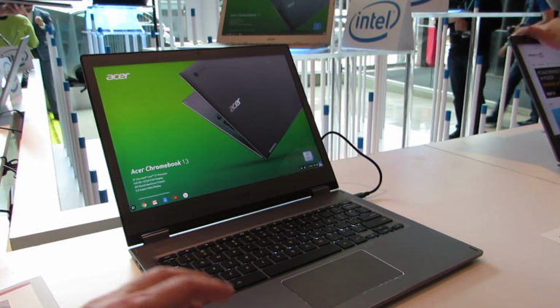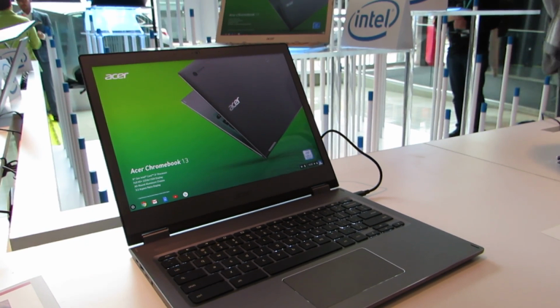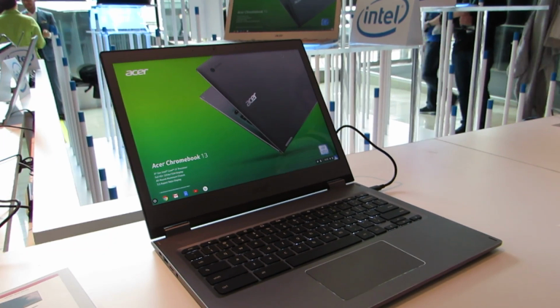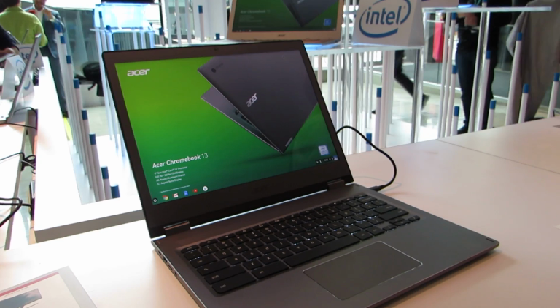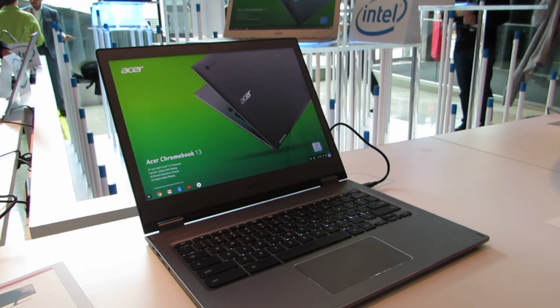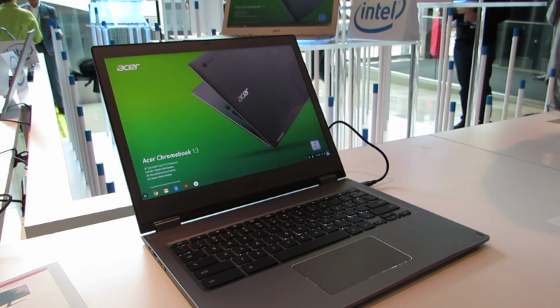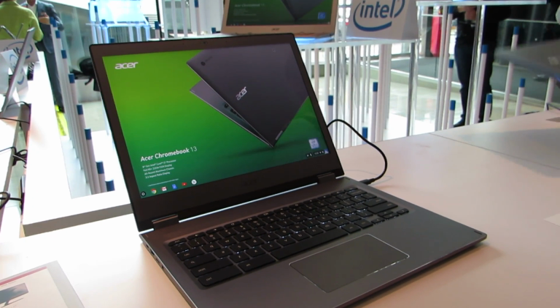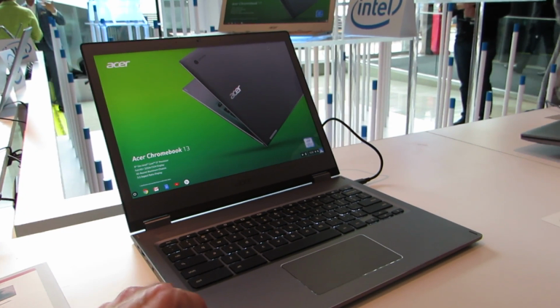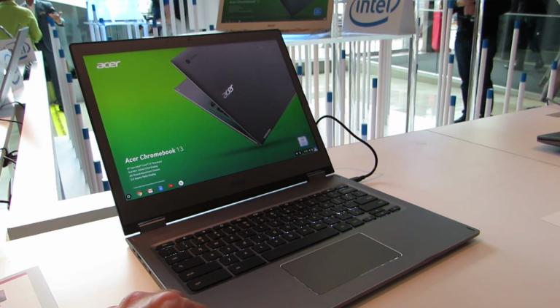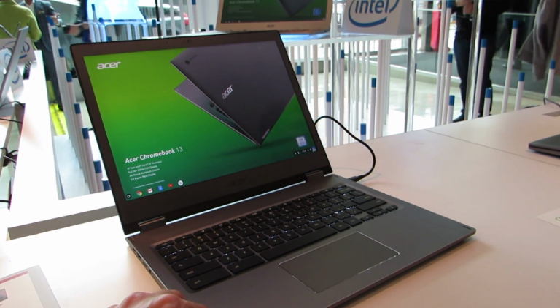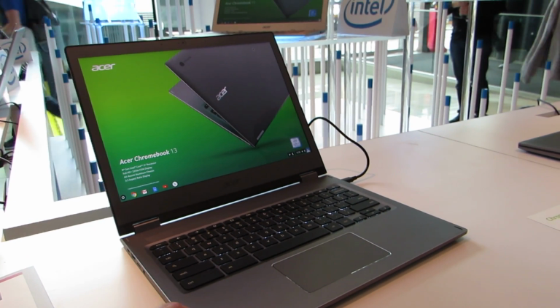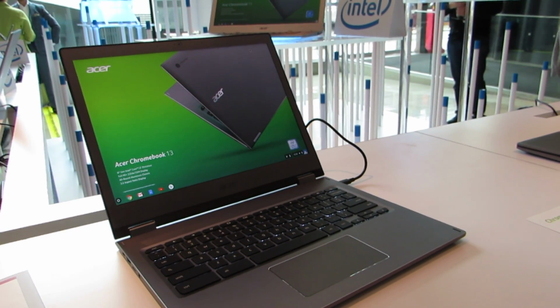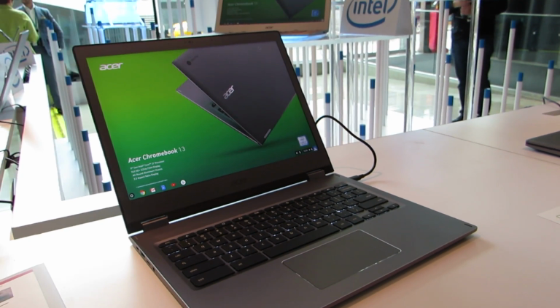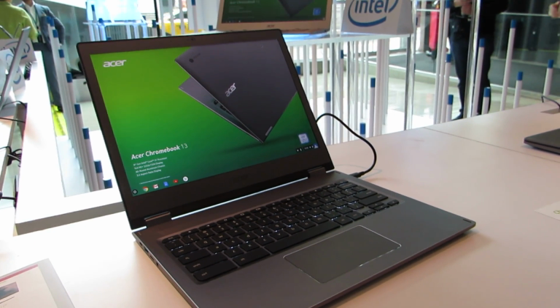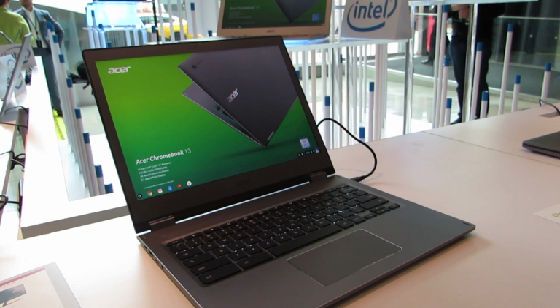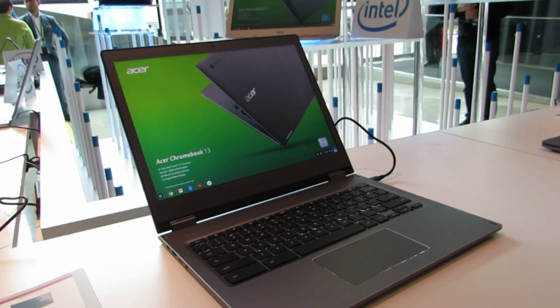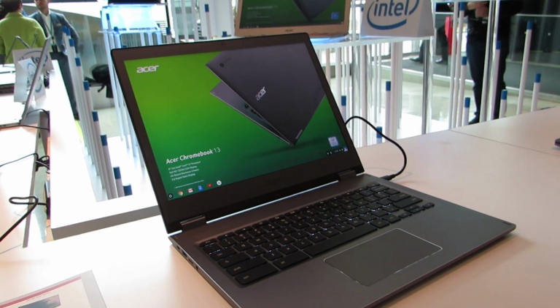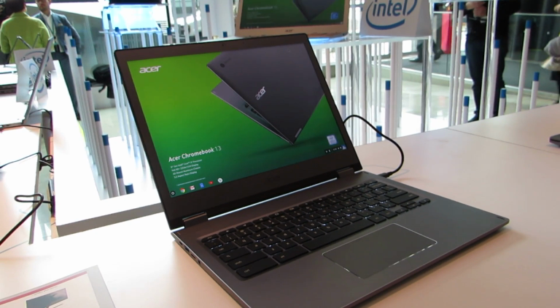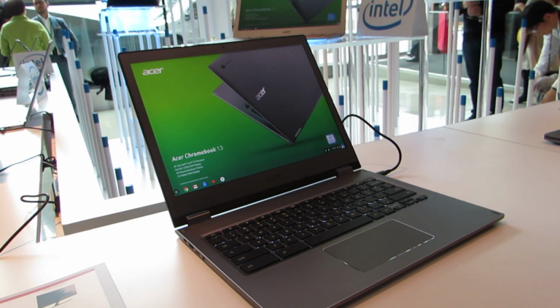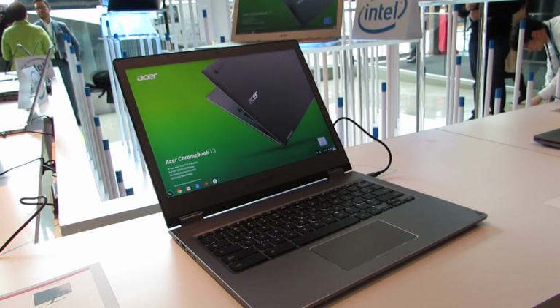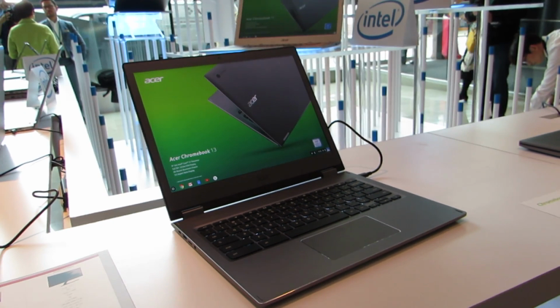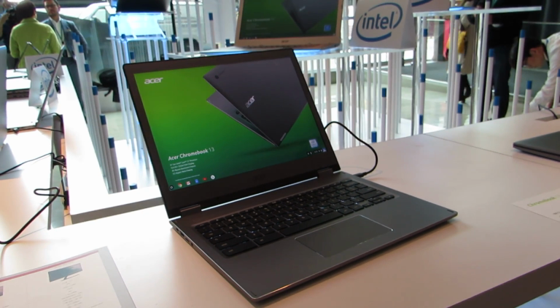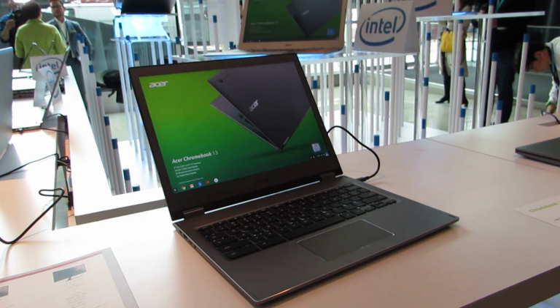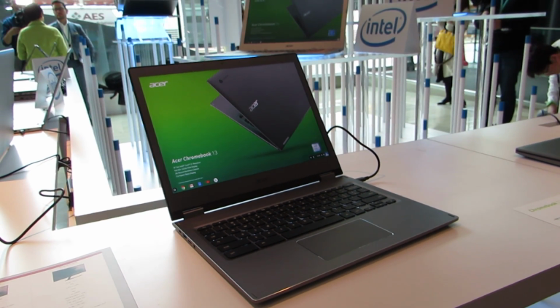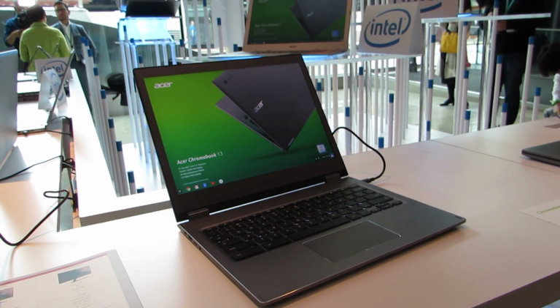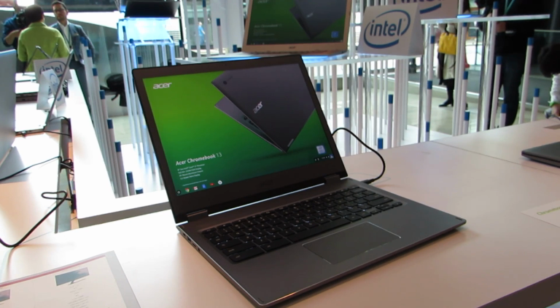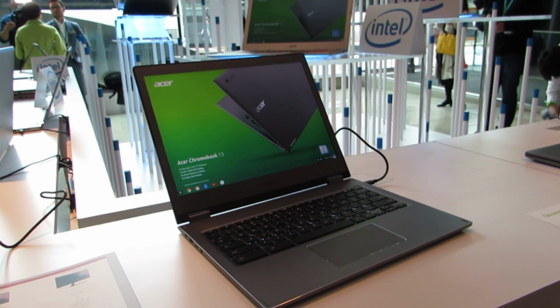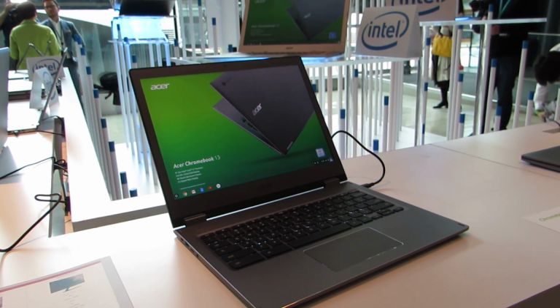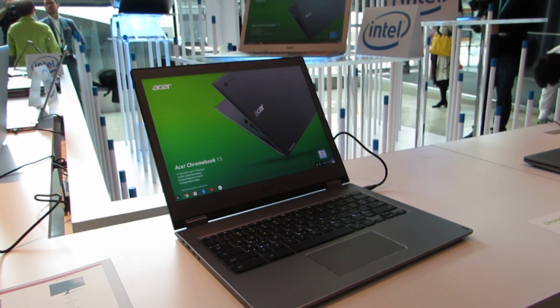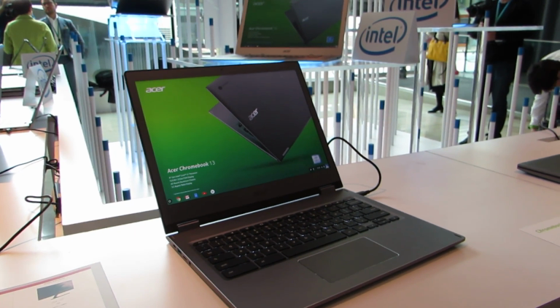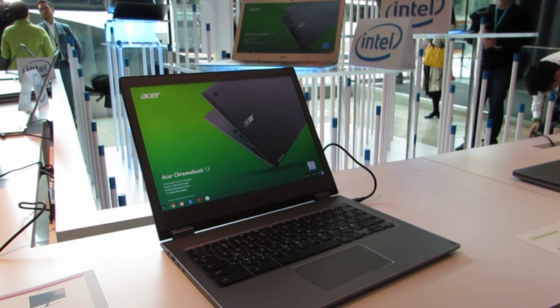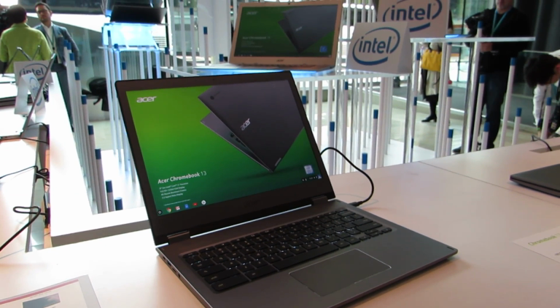So that's a quick look at the Acer Chromebook 13. It's also available in a Spin variant if you're looking for a convertible design with touchscreen support, which this non-convertible version does not have. You can find more details at Liliputing.com, and check out our YouTube channel for more on this and other new Acer products for 2018.